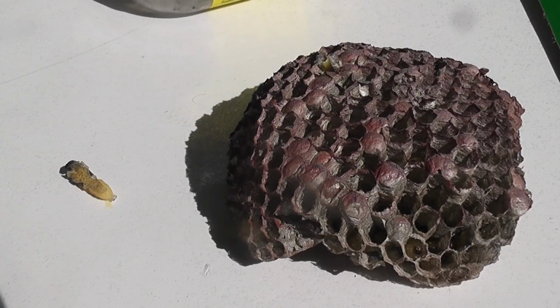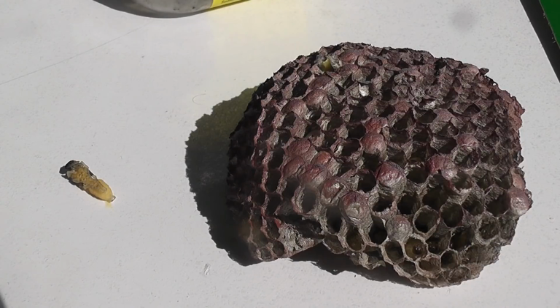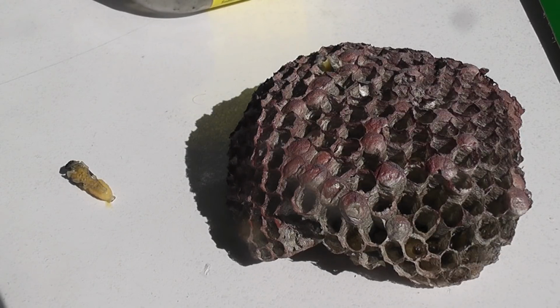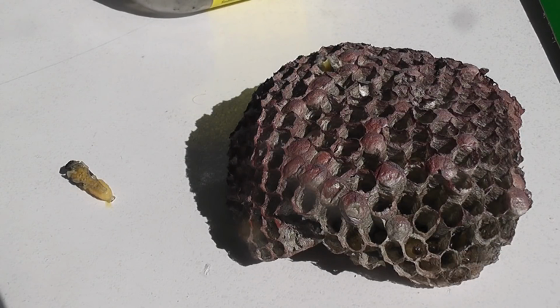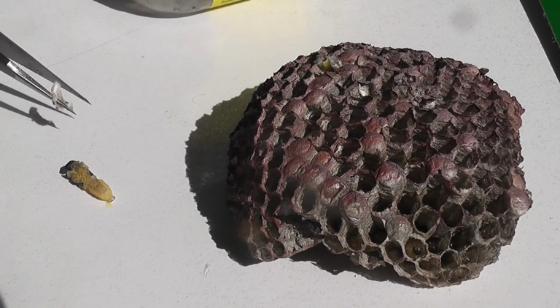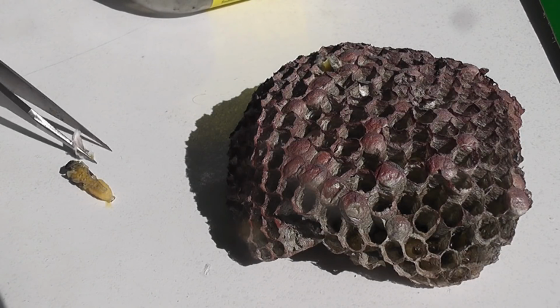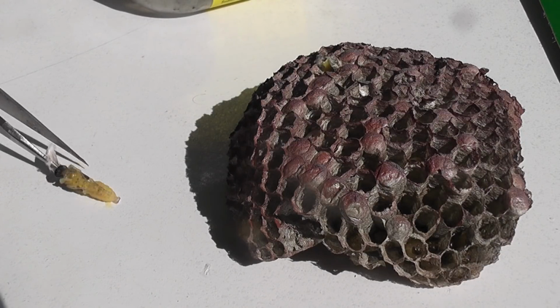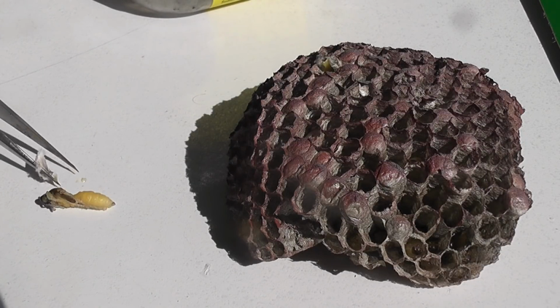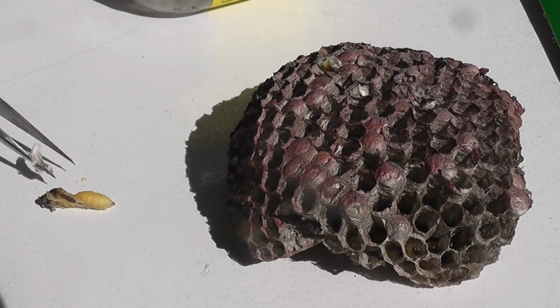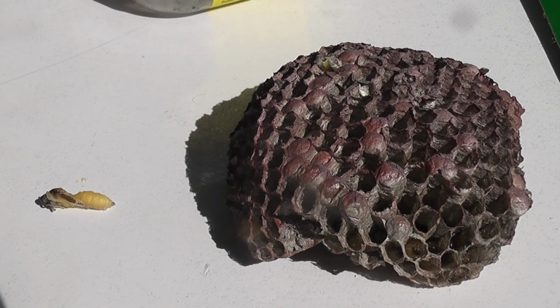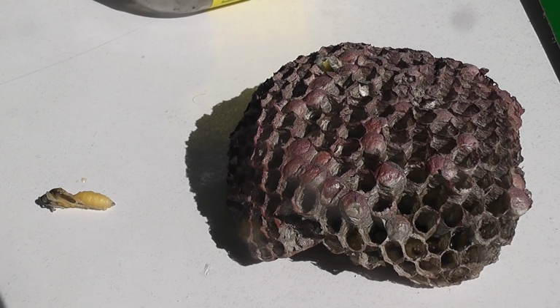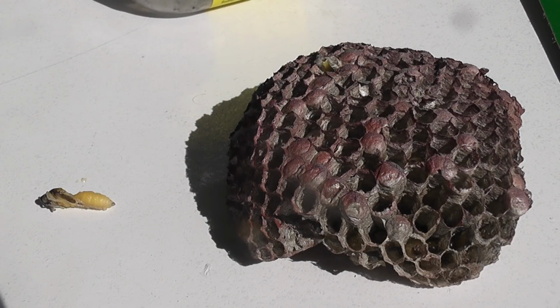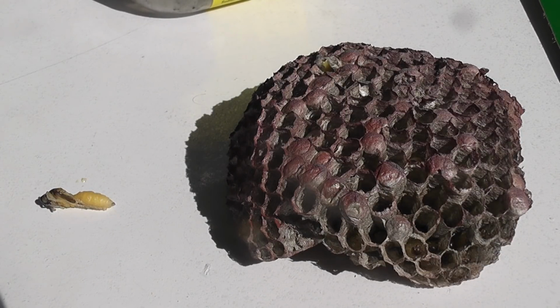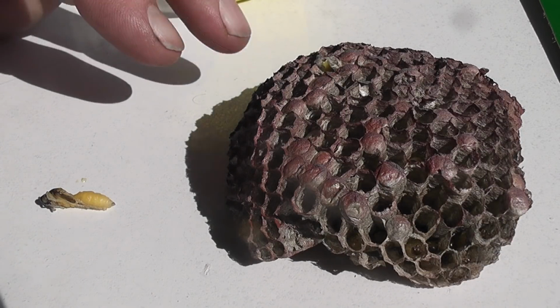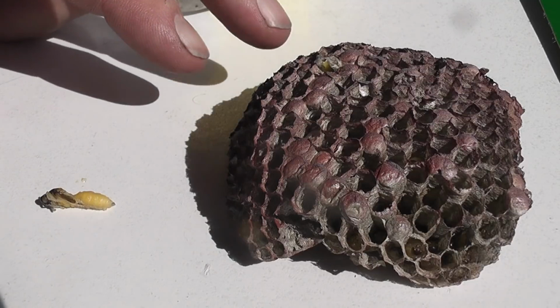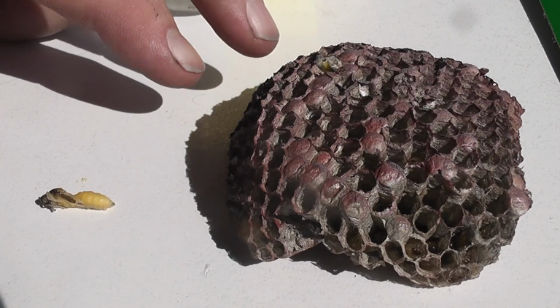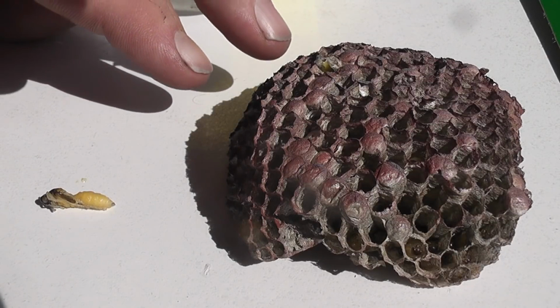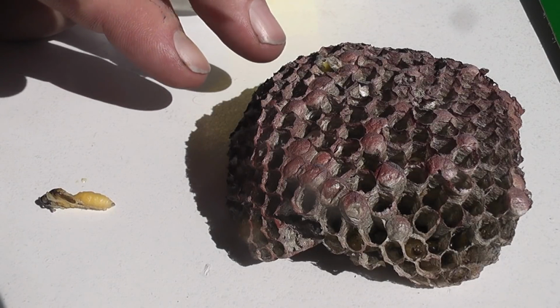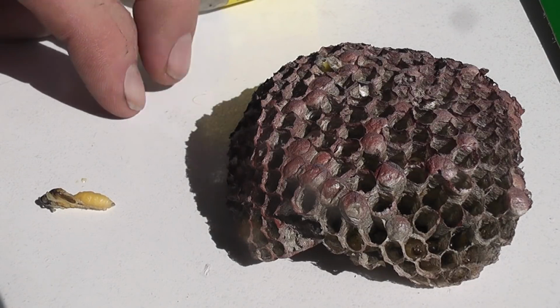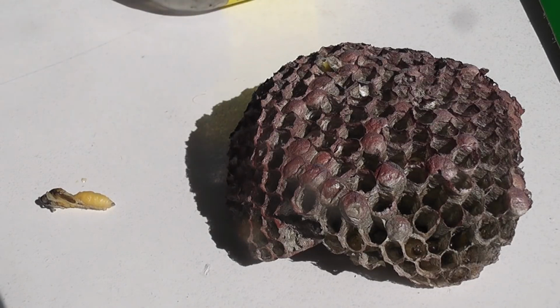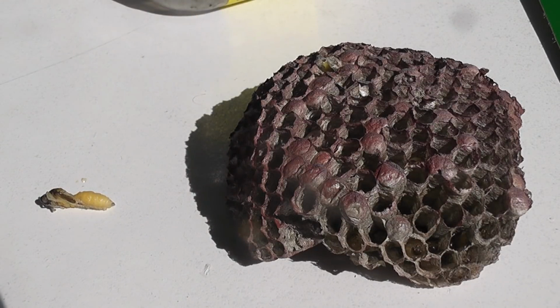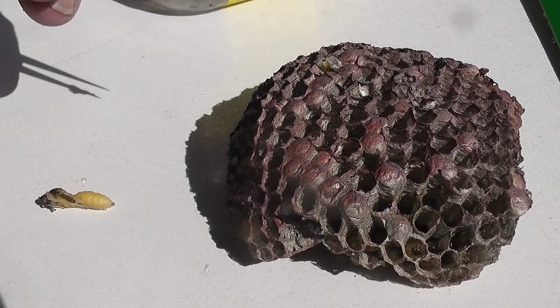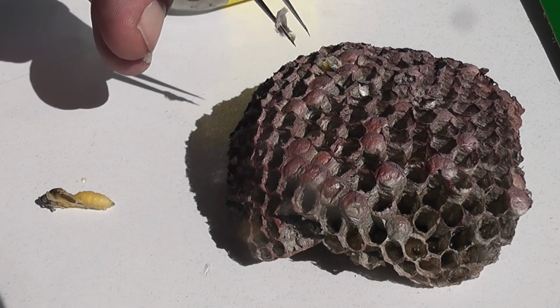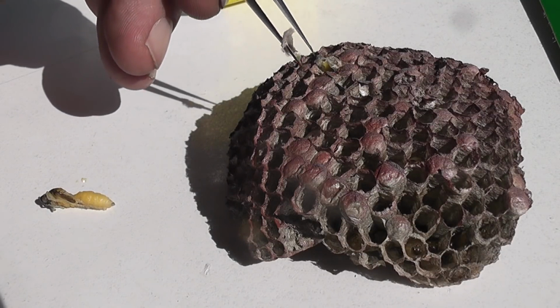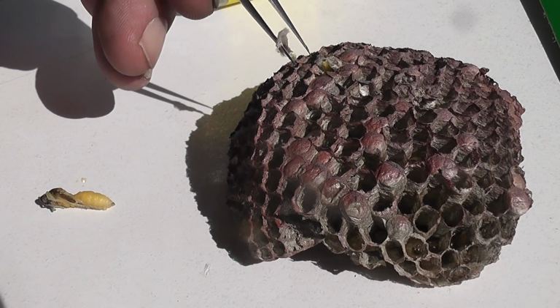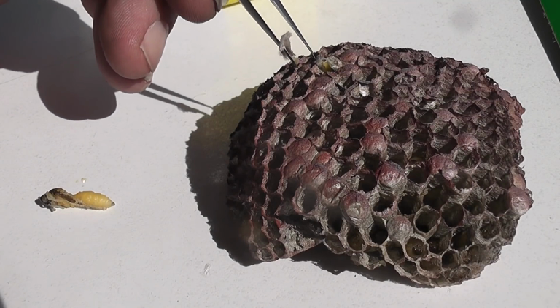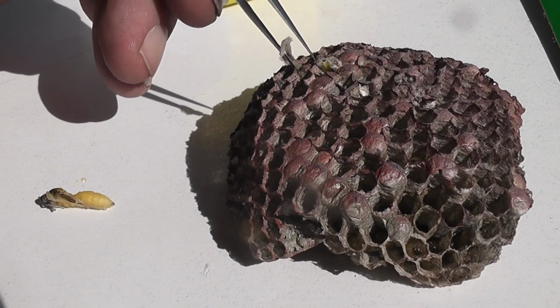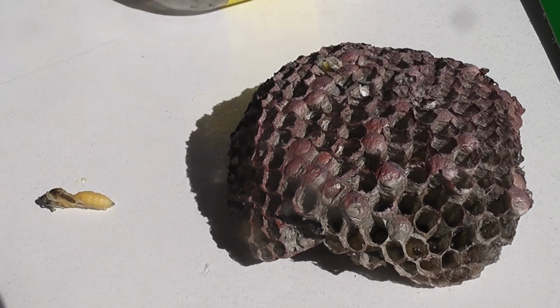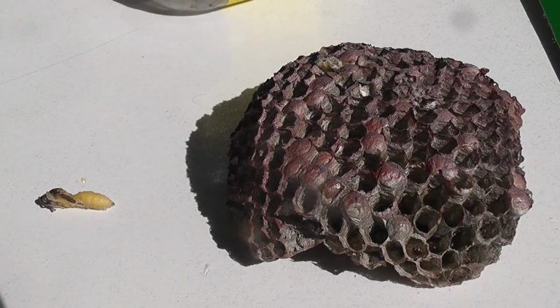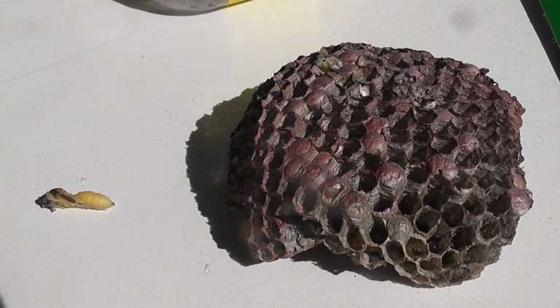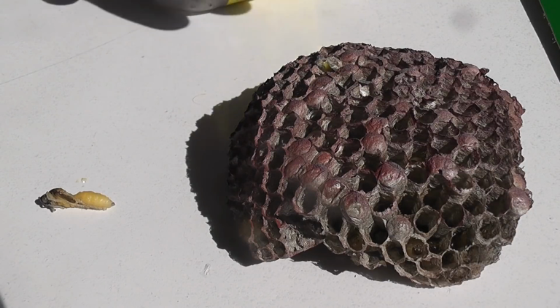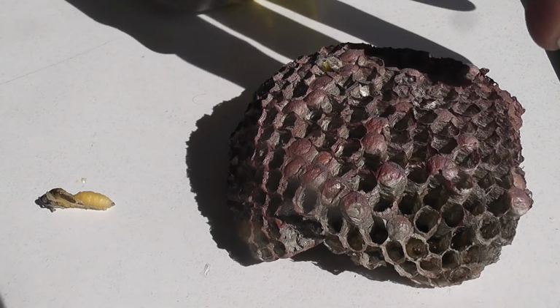There is a half-developed wasp here. That's quite cool — it's not even ready. So let's see, is this on the camera? Yeah, so I'm going to take these out.